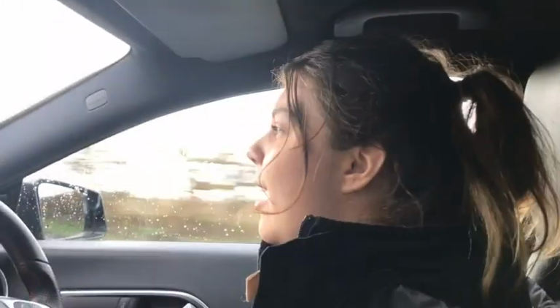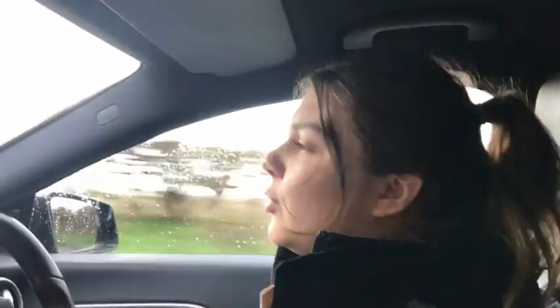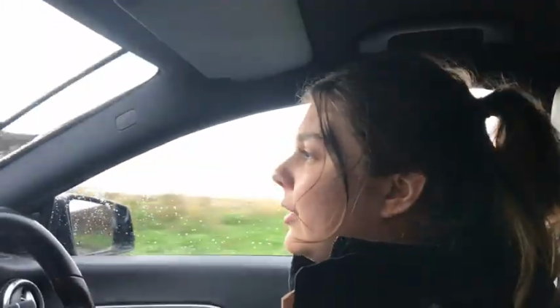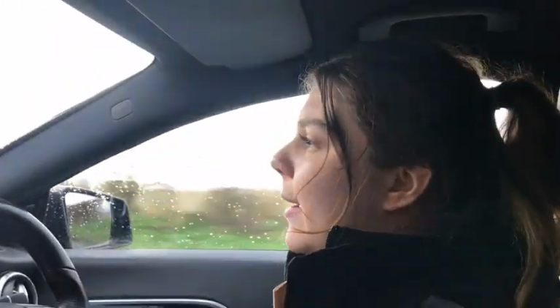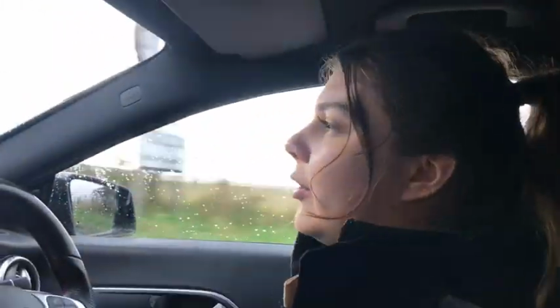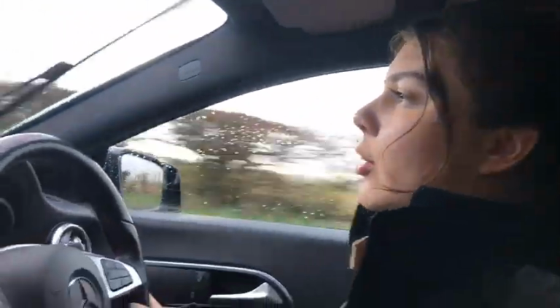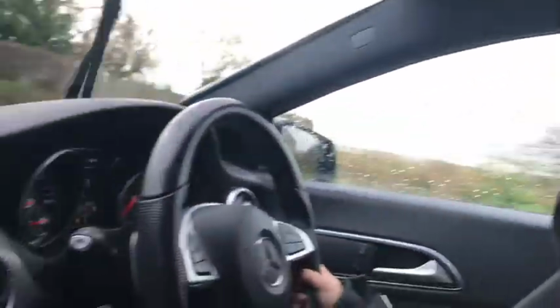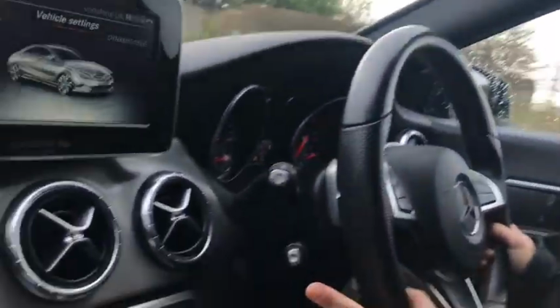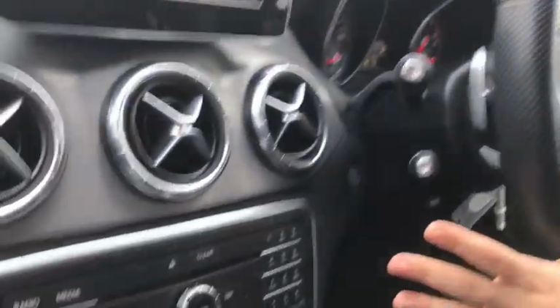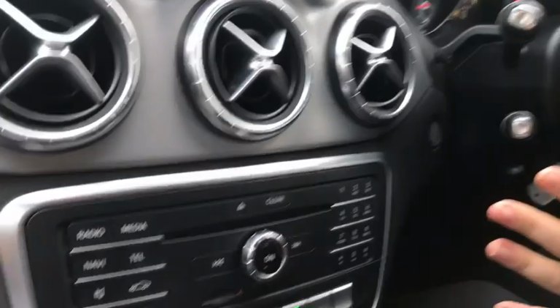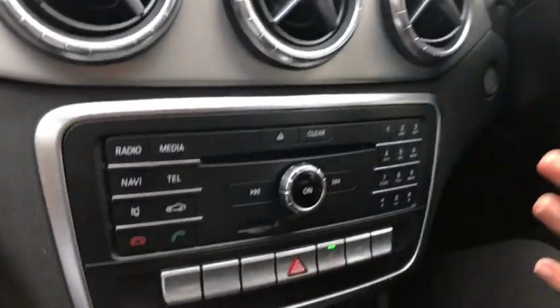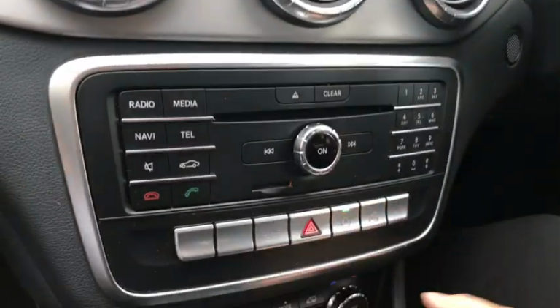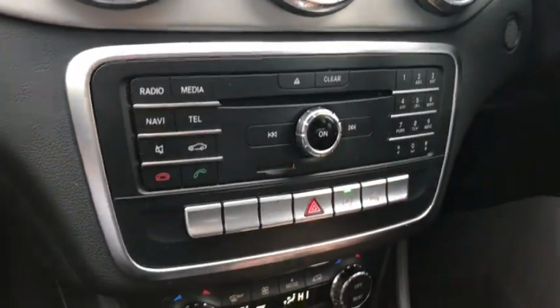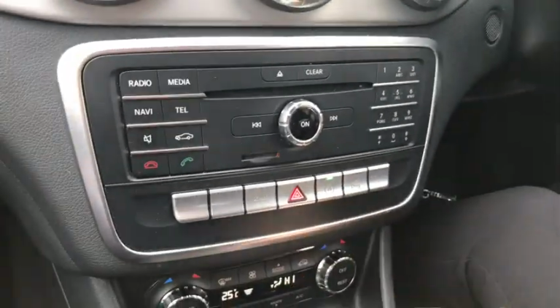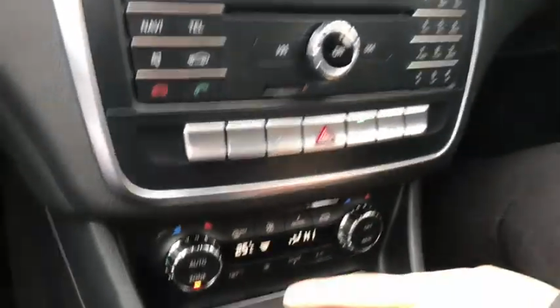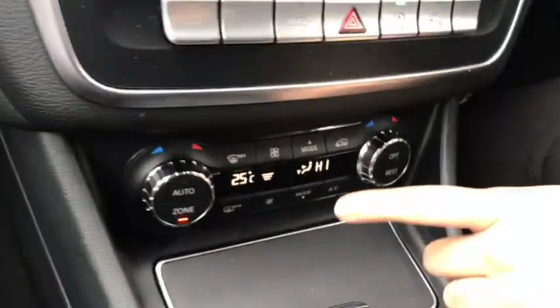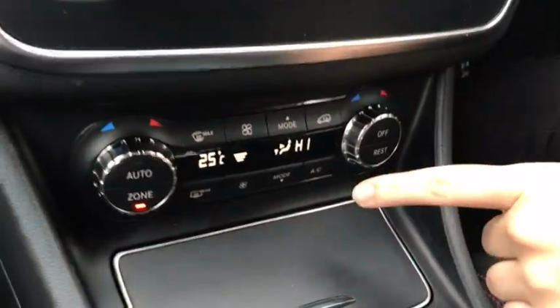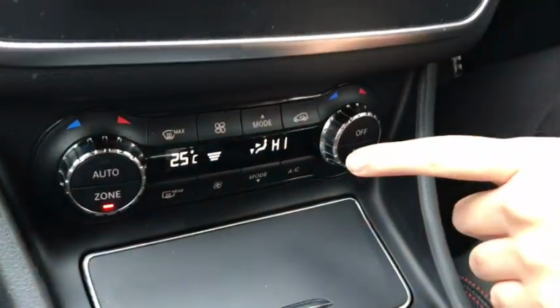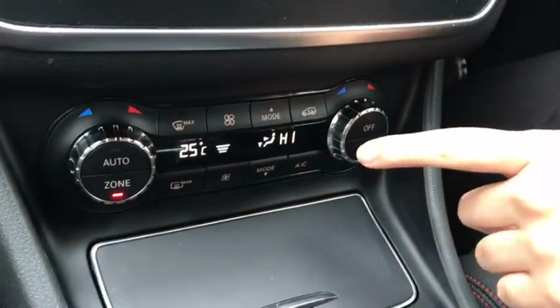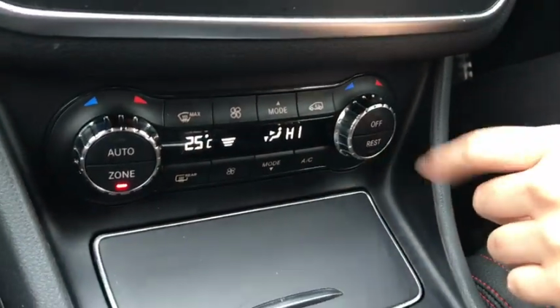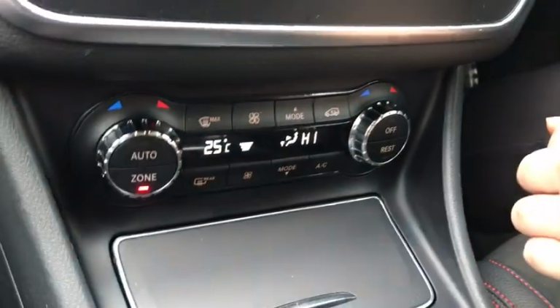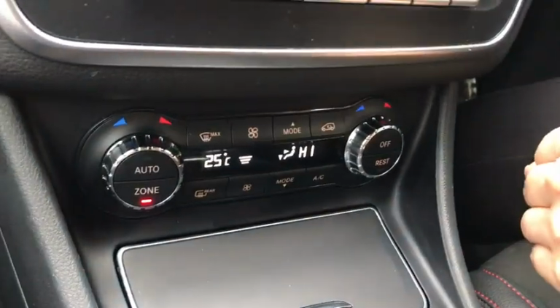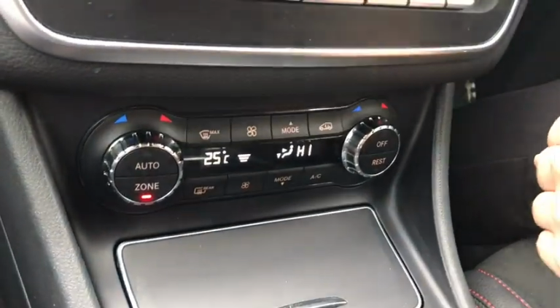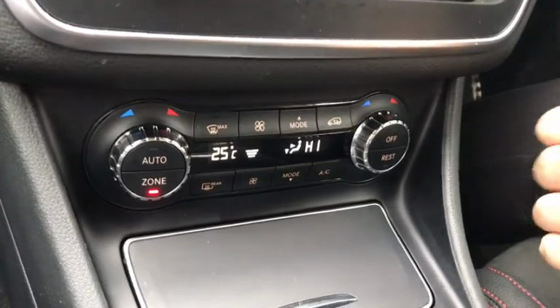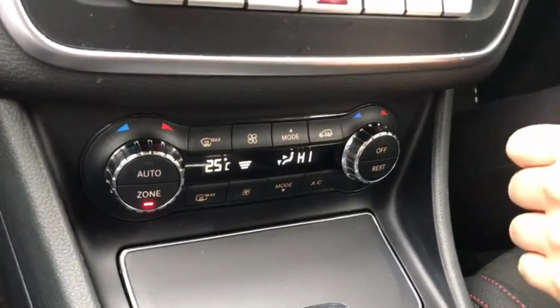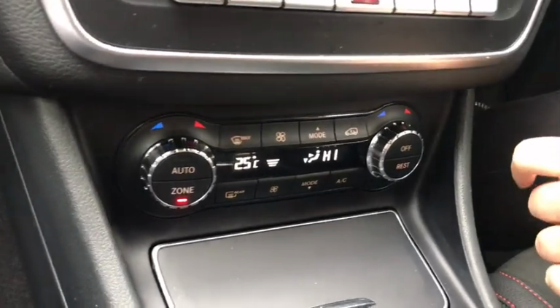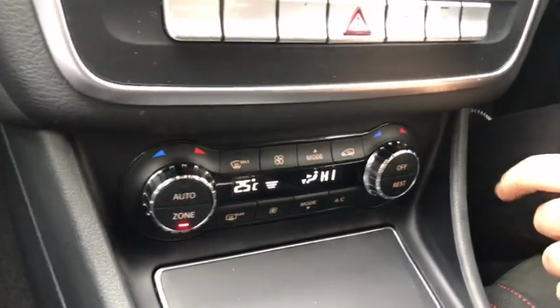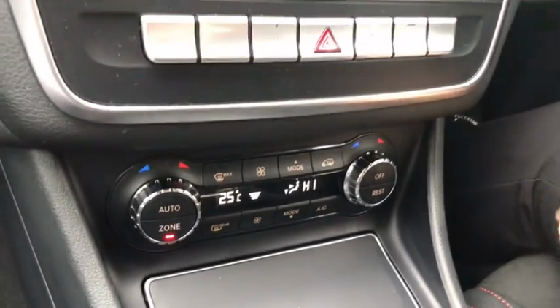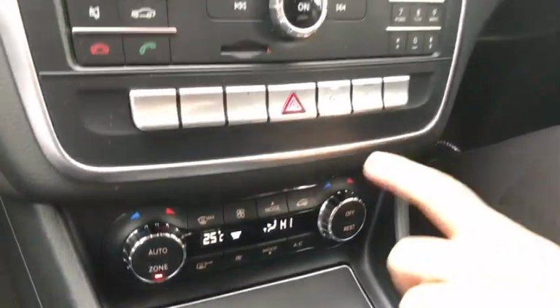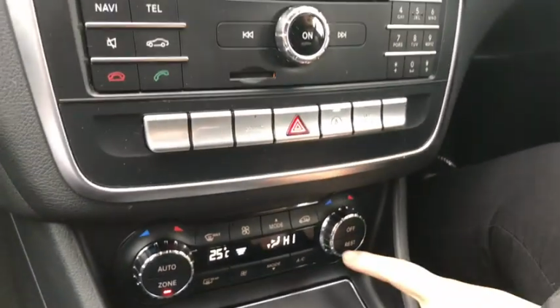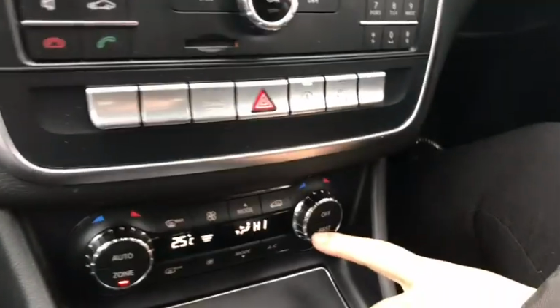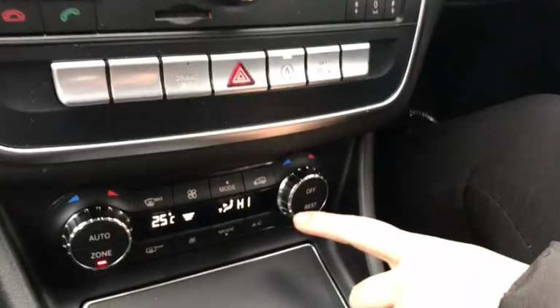I'll now talk to you just a little bit about the controls that we've got in the centre. As you can see at the bottom here you've got your dual climate control, which is really handy when you've got two fussy passengers.